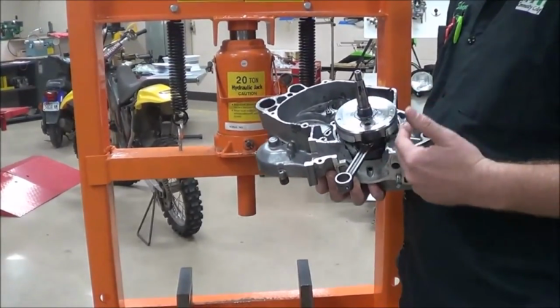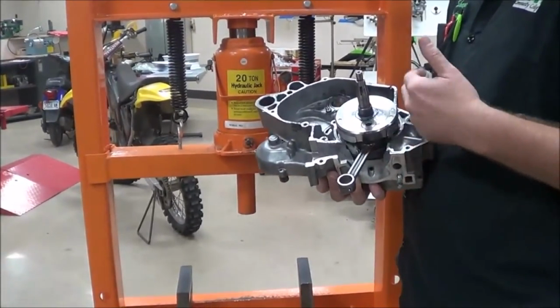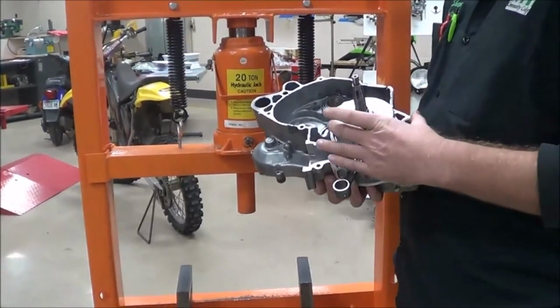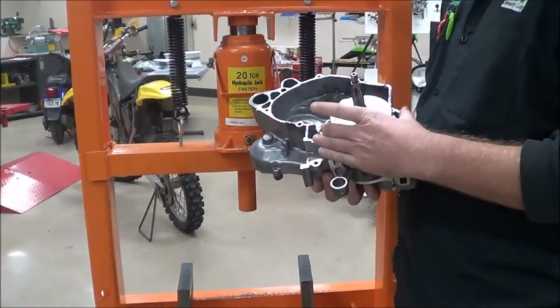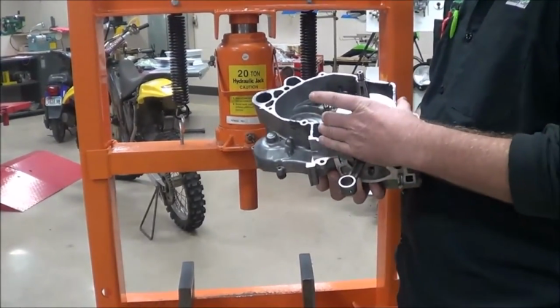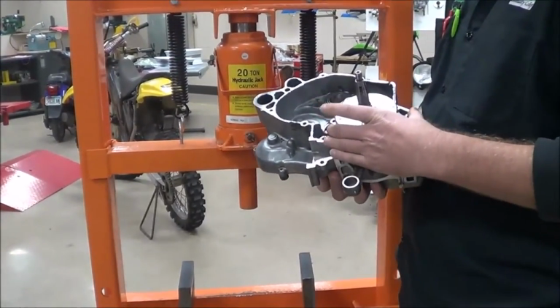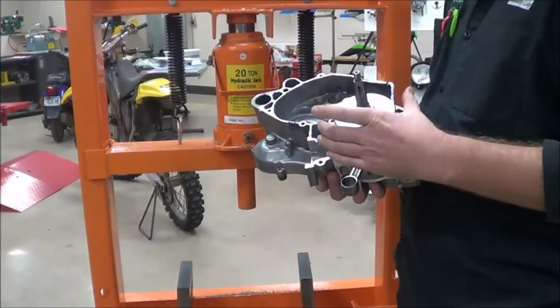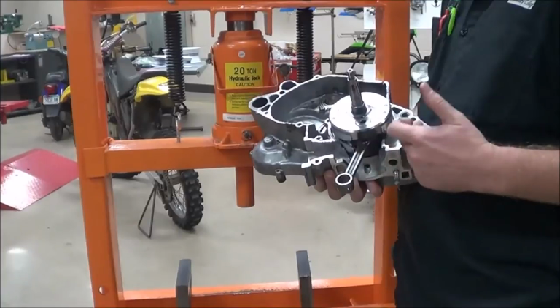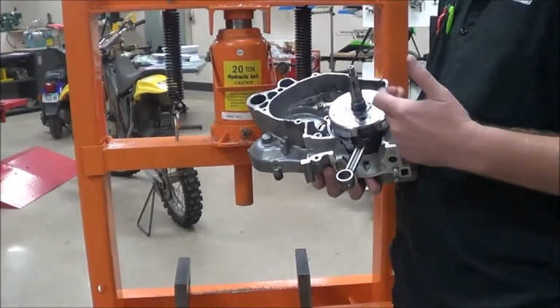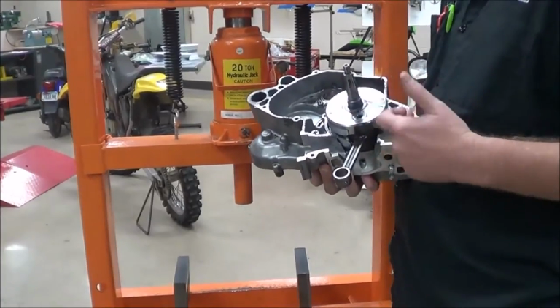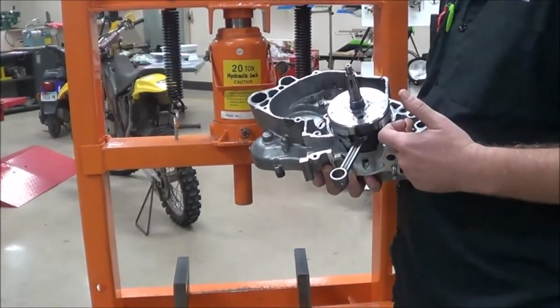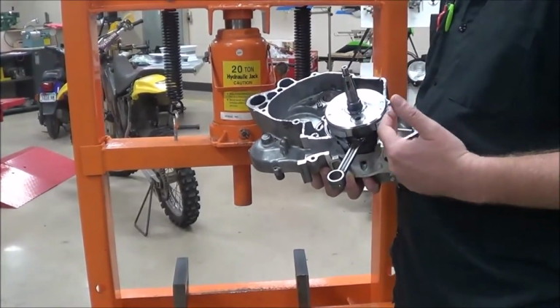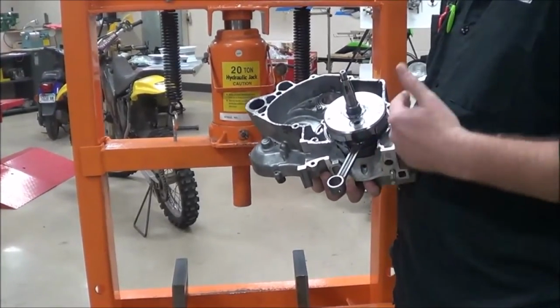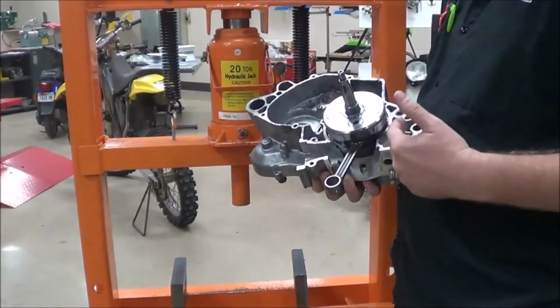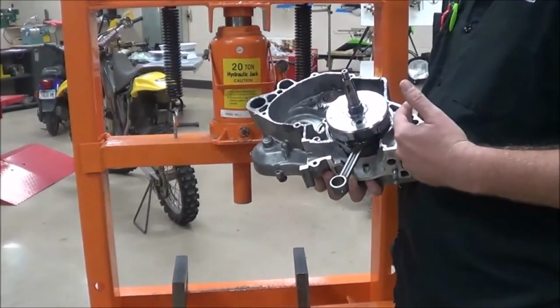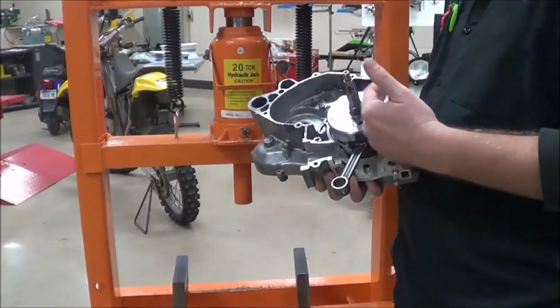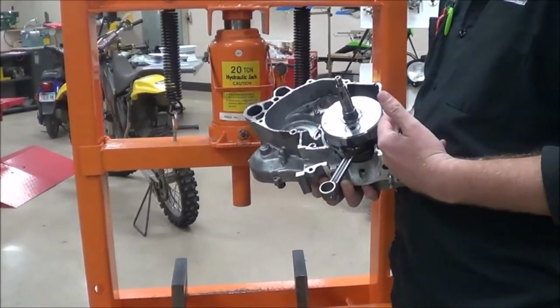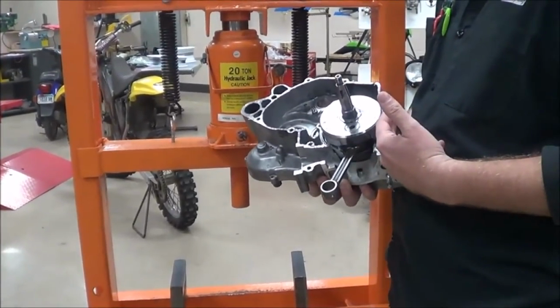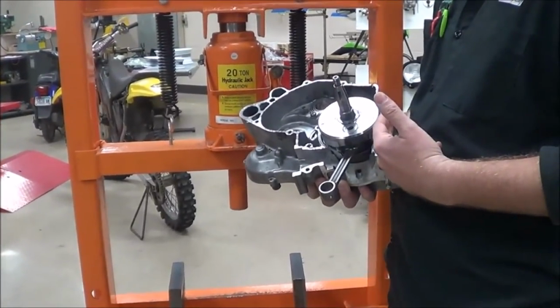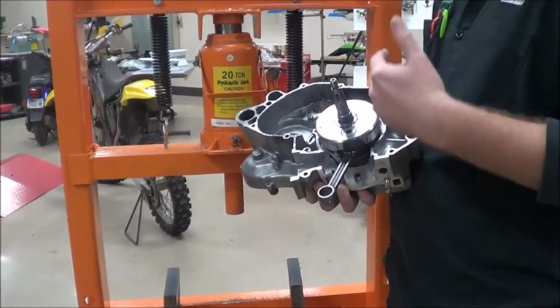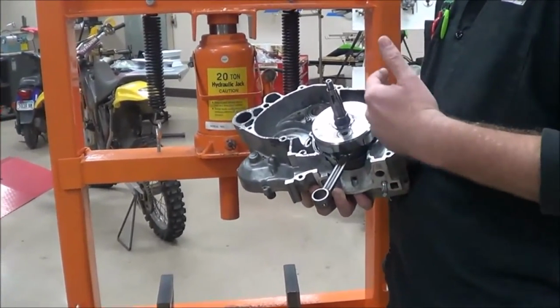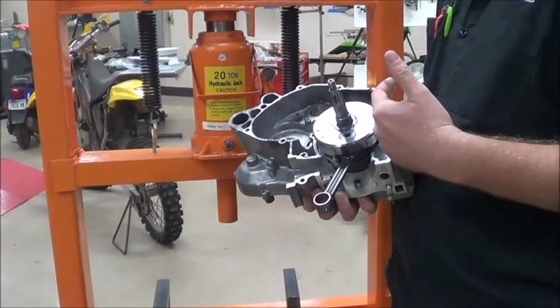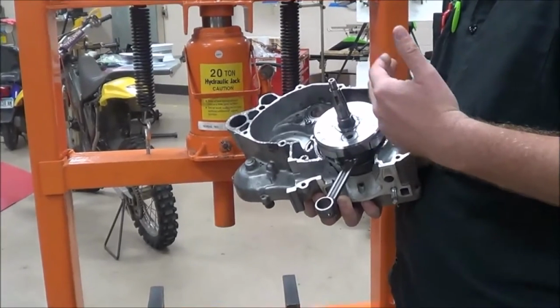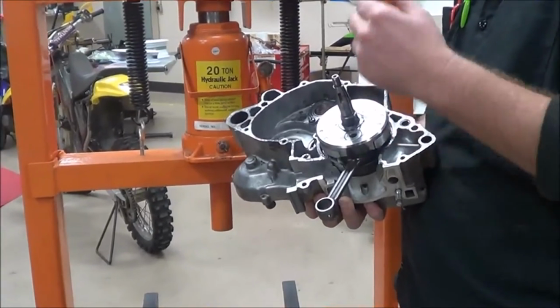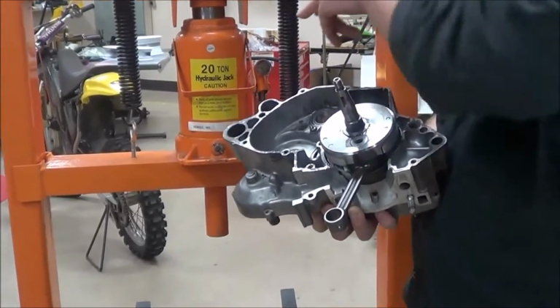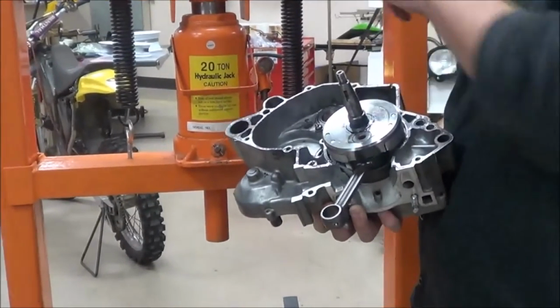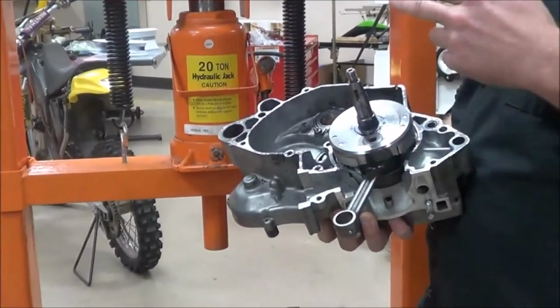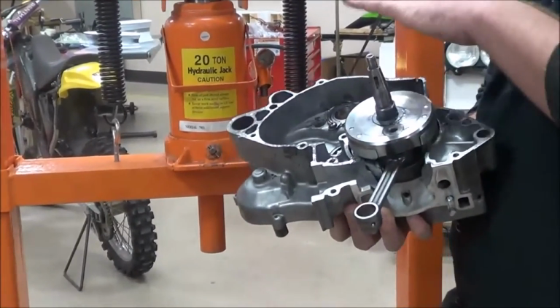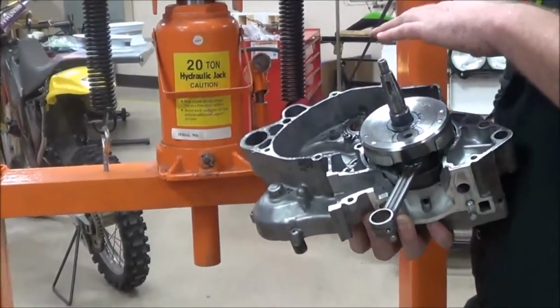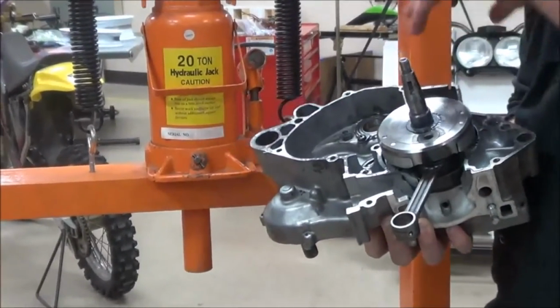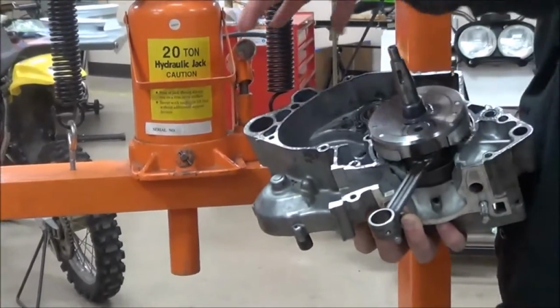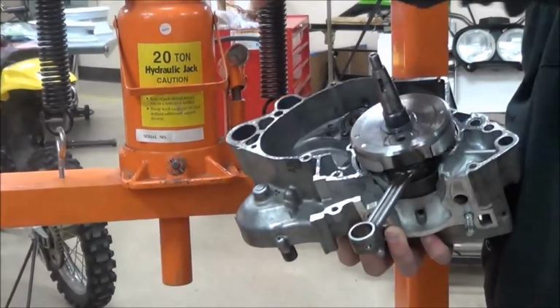Inside of this case, you guys remember that there's always dowel pins. So you always have to look to see if the dowel pins are in here or something that's going to catch or cause a hang-up when we start to put things in place. And this is a smaller press — only a 20-ton press.